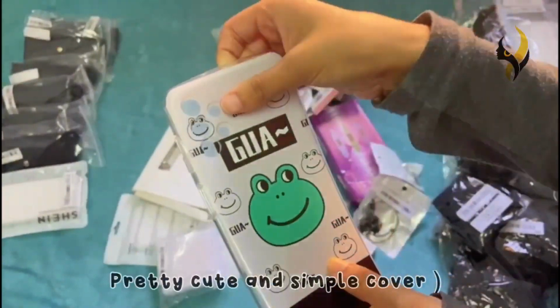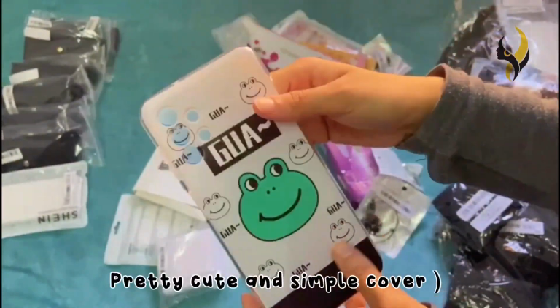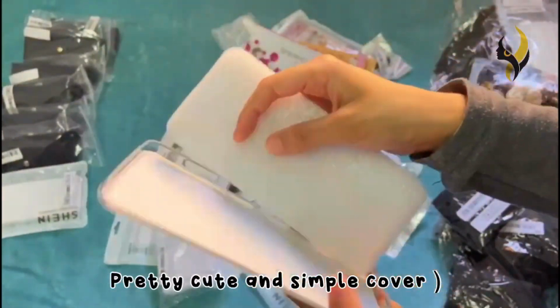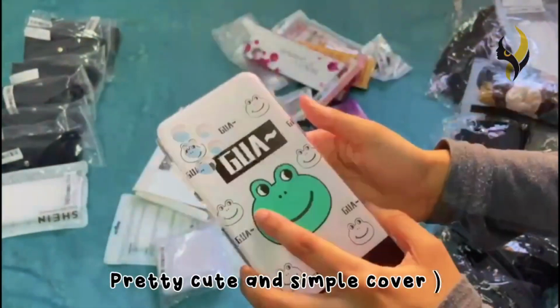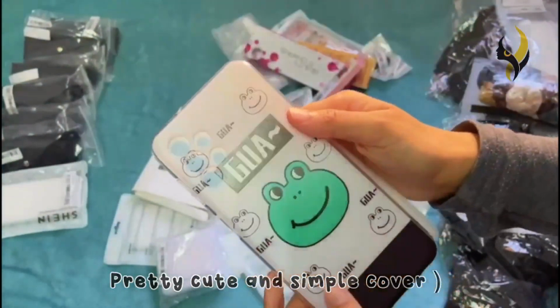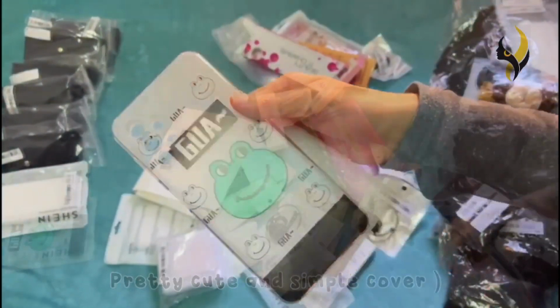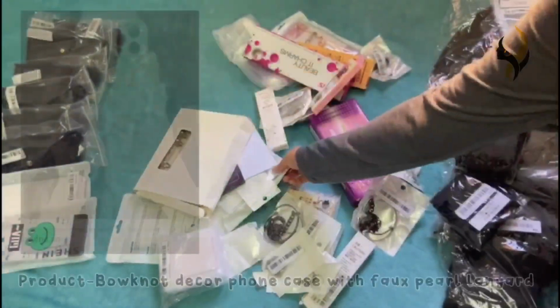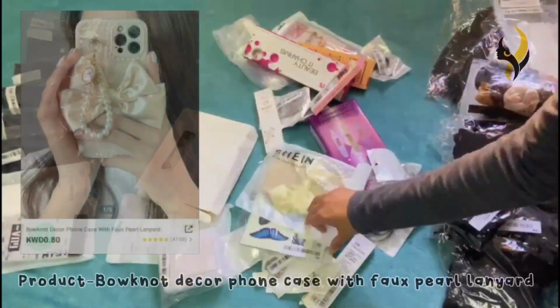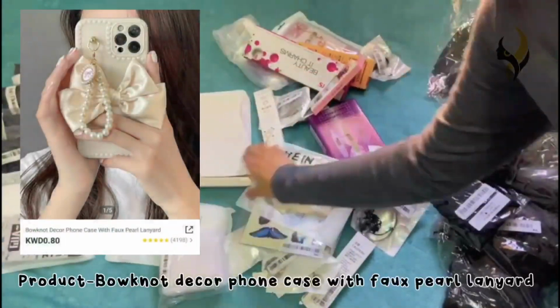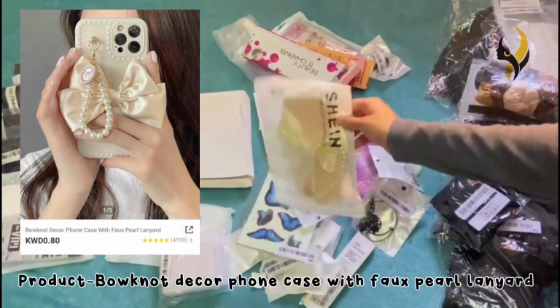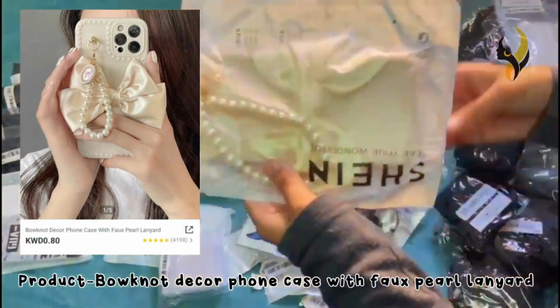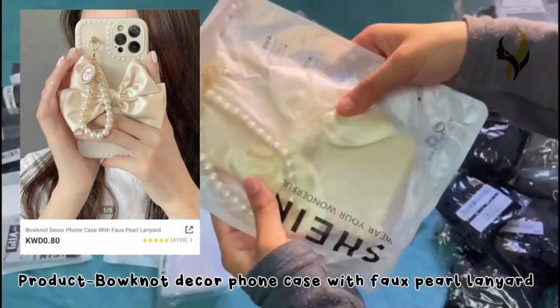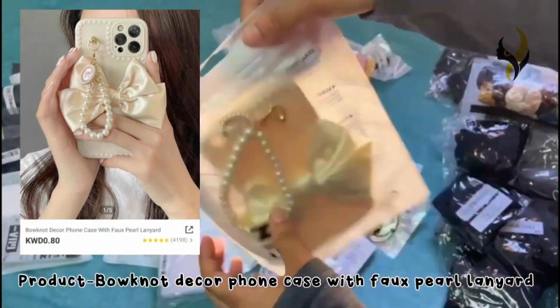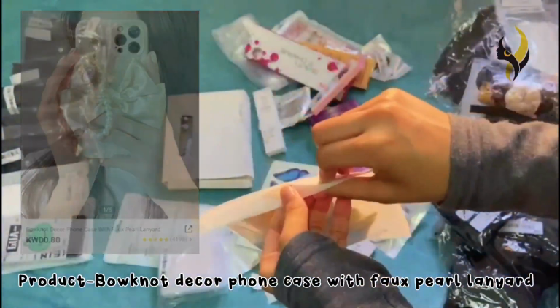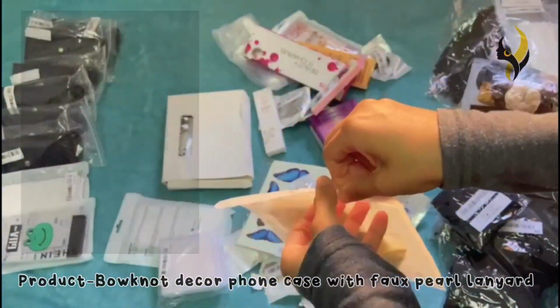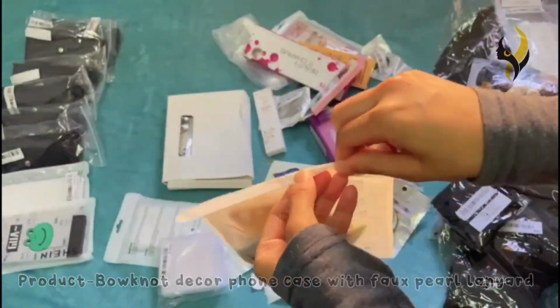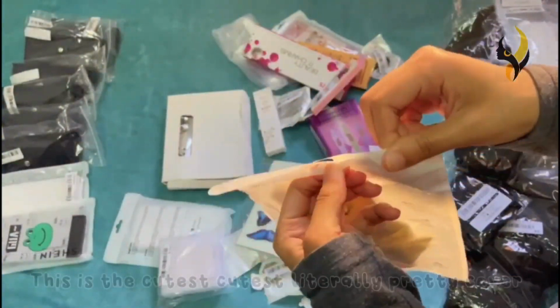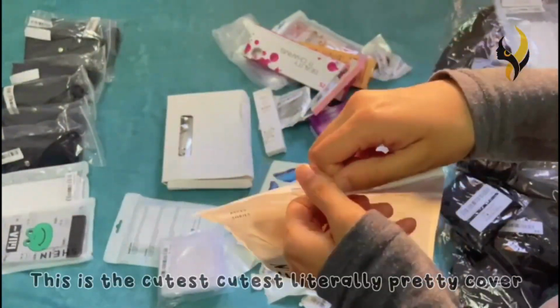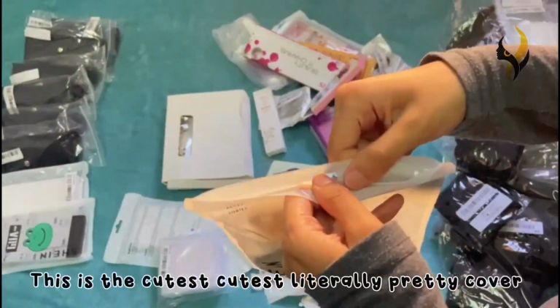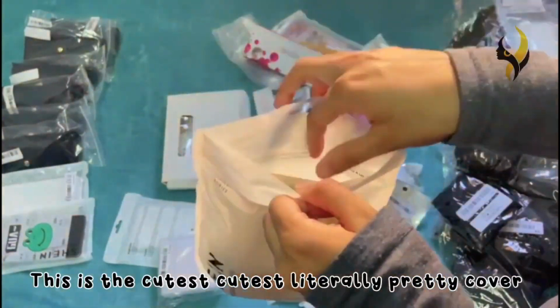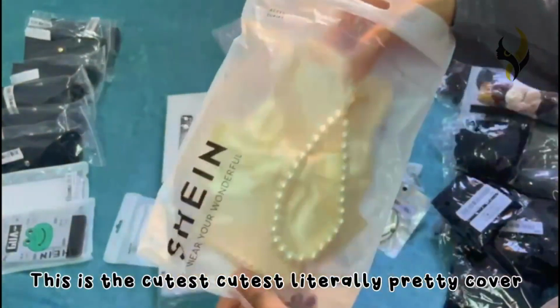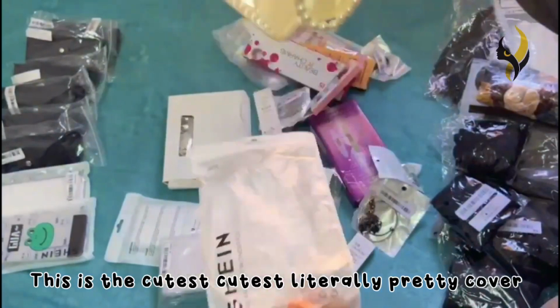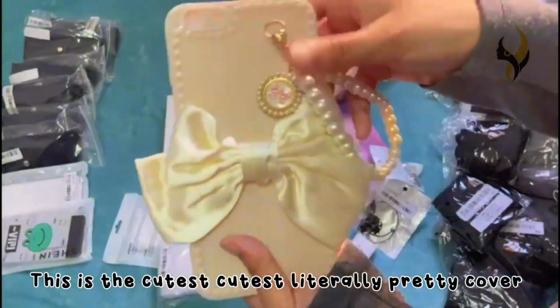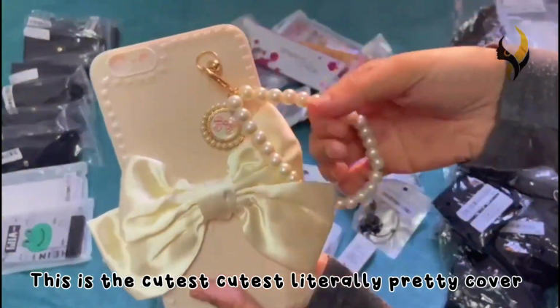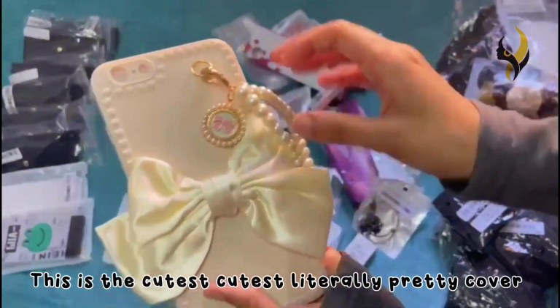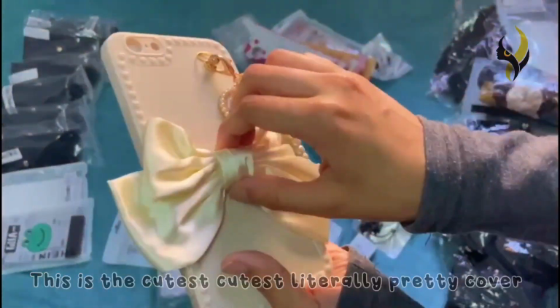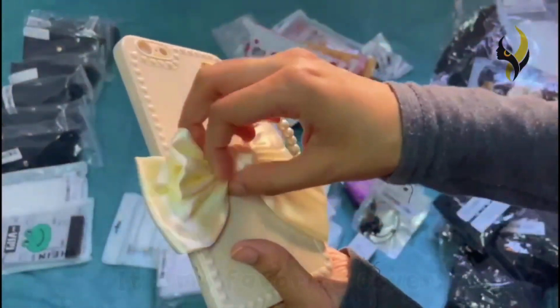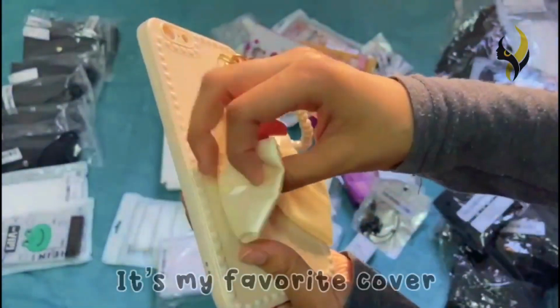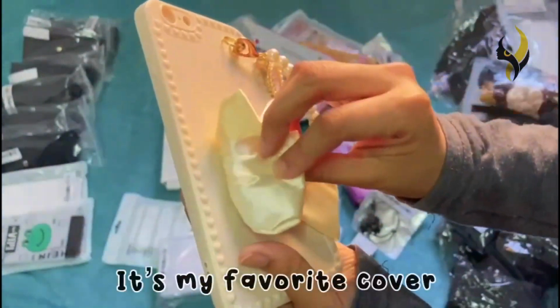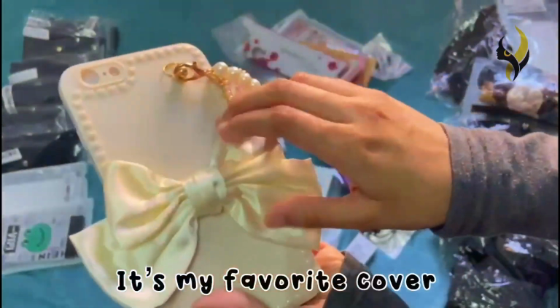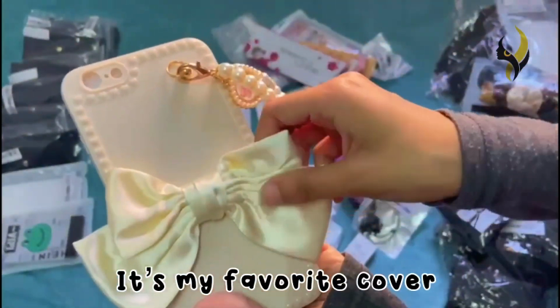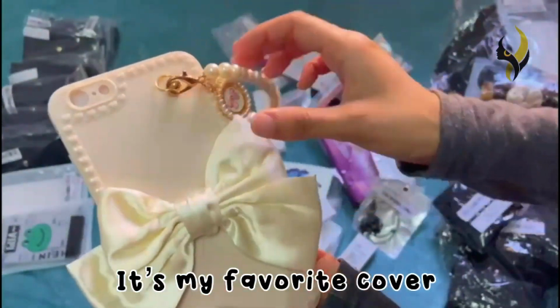The next product is a bow-and-decker phone case with fox pearl lanyard. This is literally the cutest cover I have ever seen — it's my favorite cover.